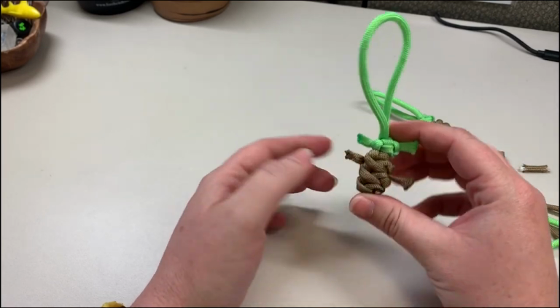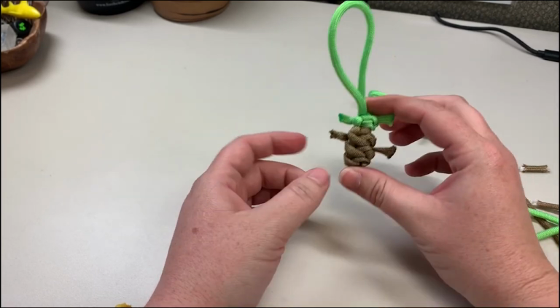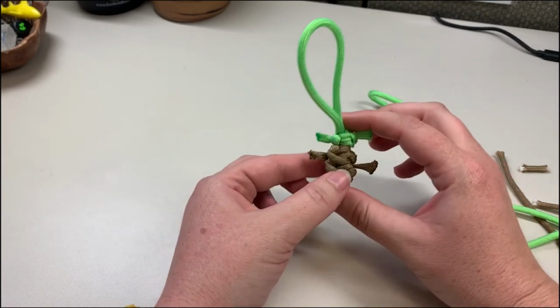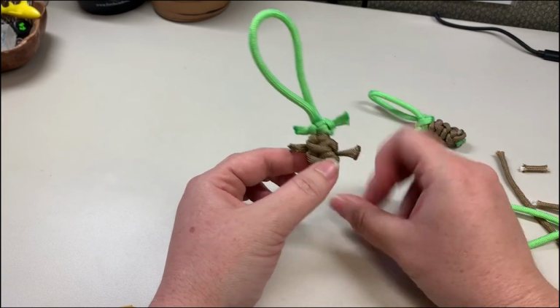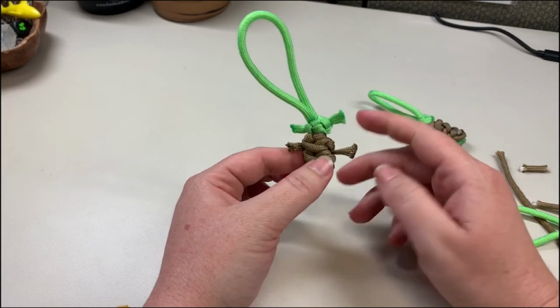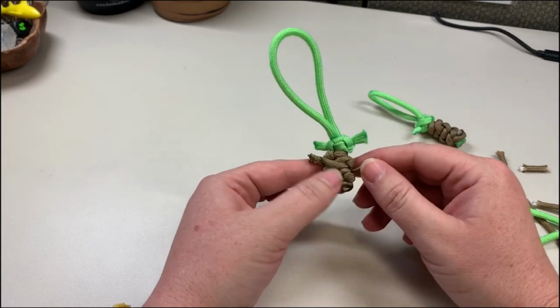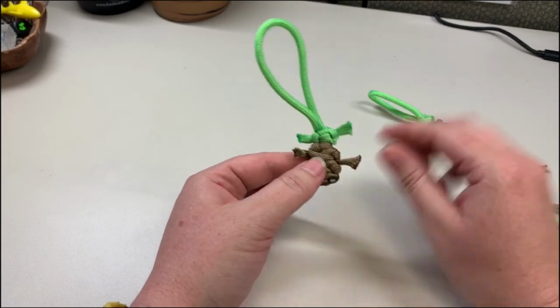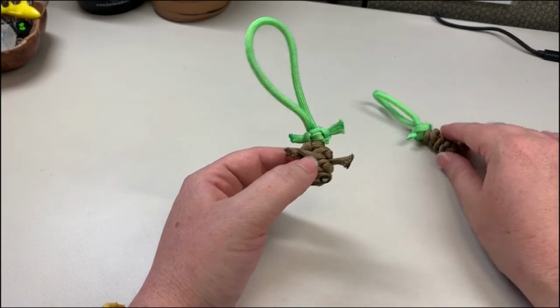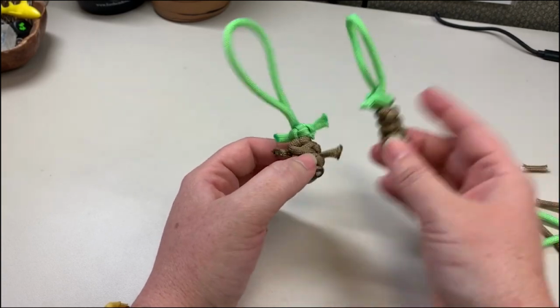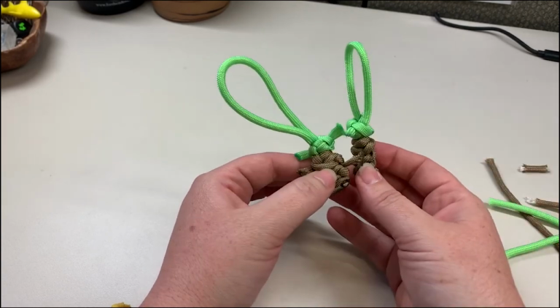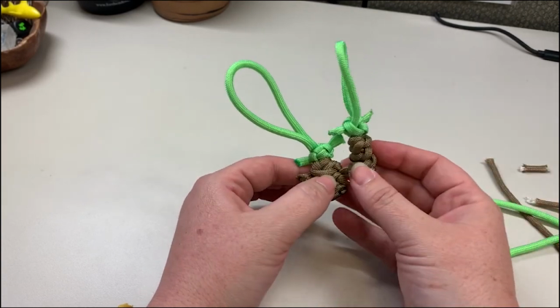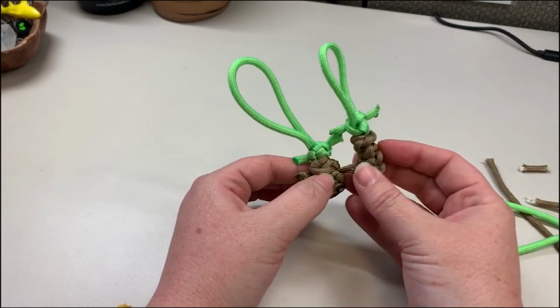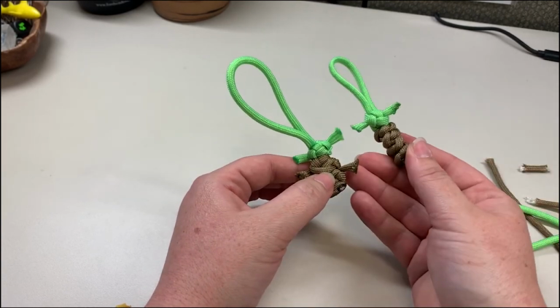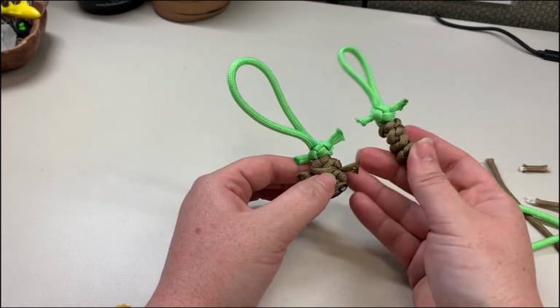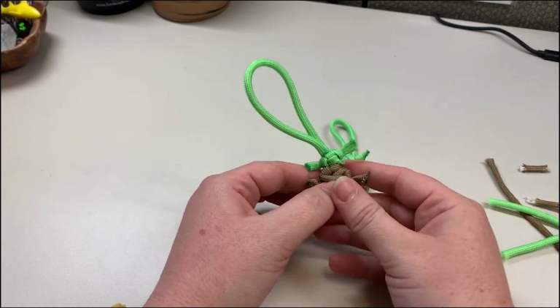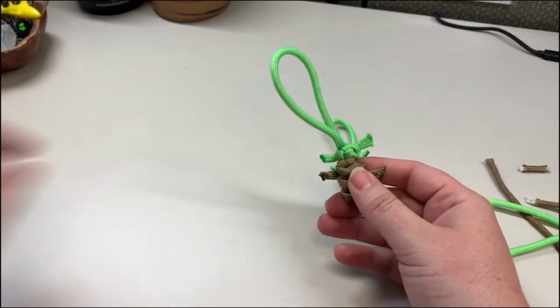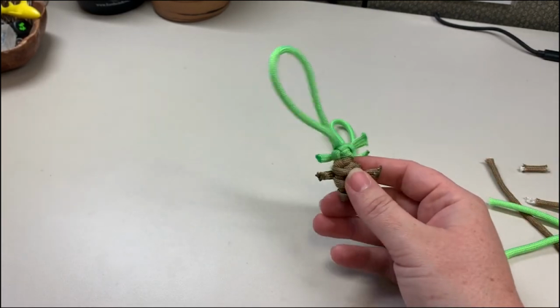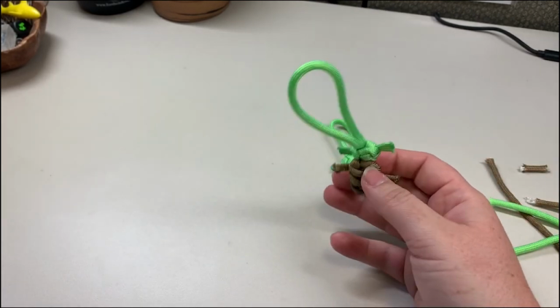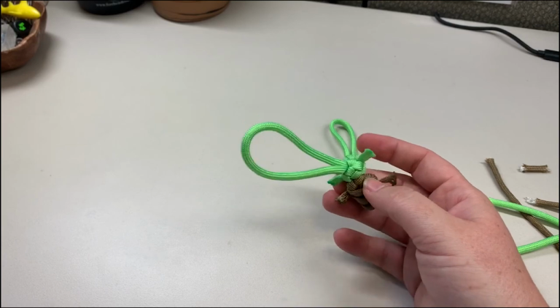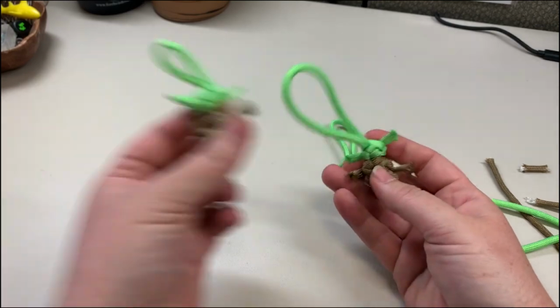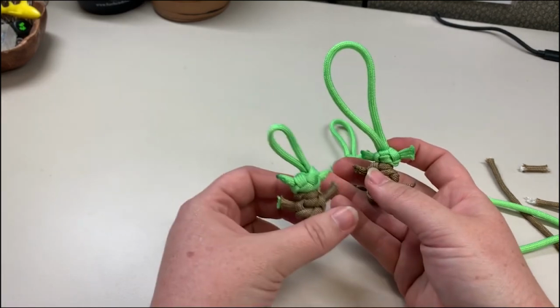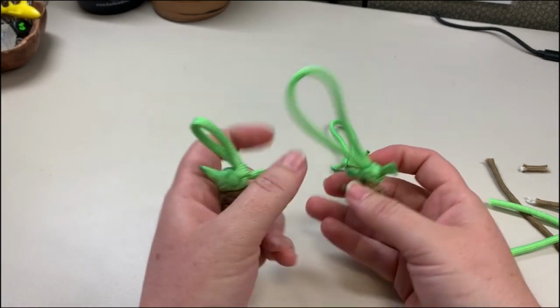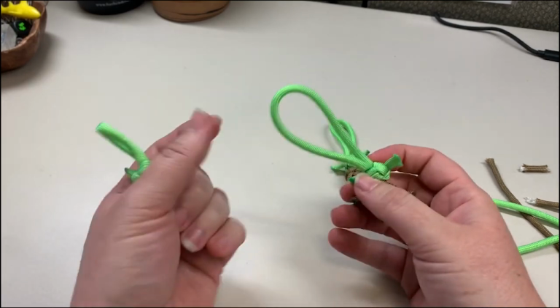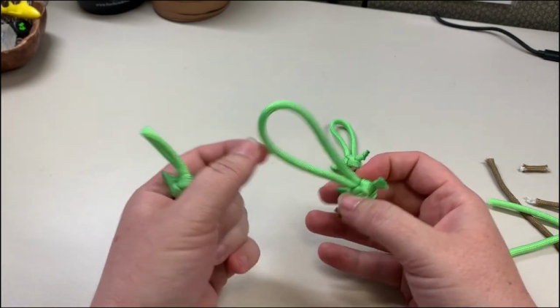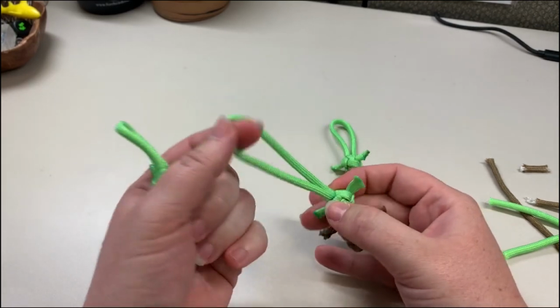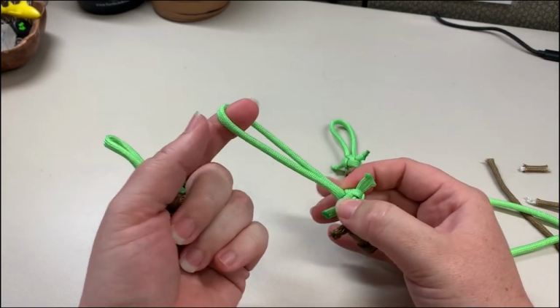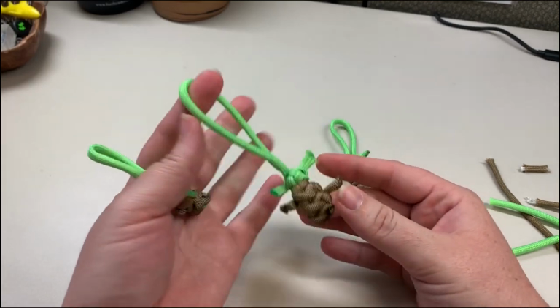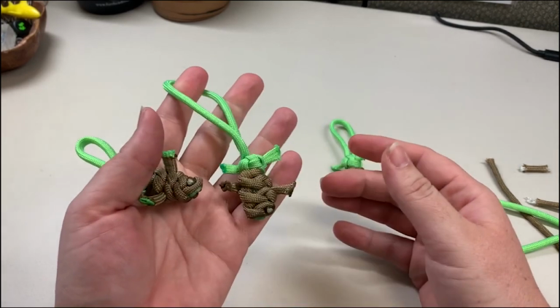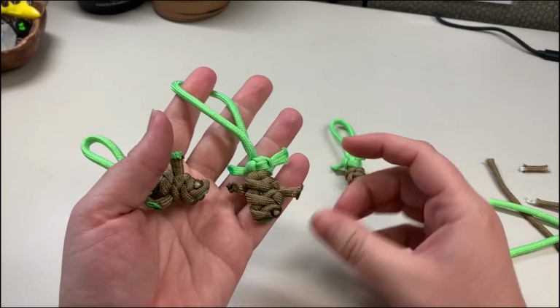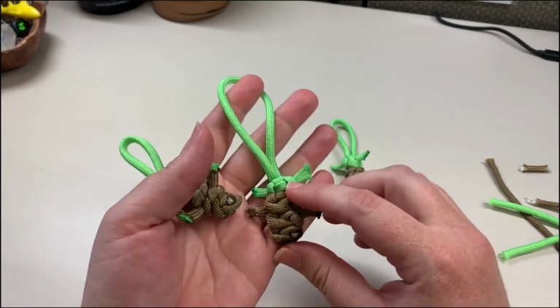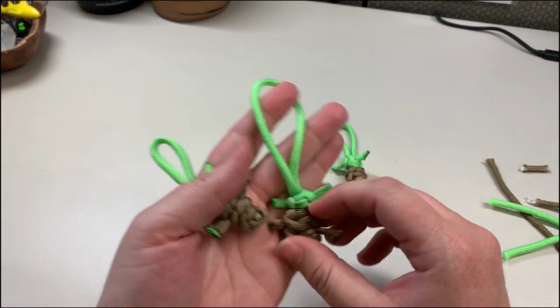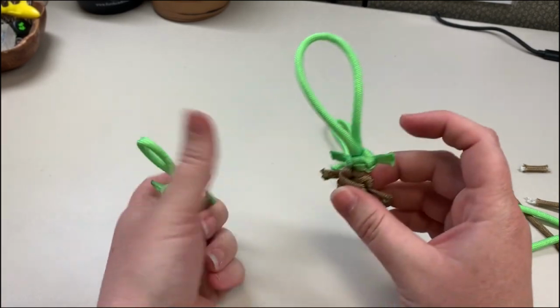And that's it — here's our little Baby Yoda! So pretty simple and easy to make, and you can add it to a key ring, add it to a backpack, or wherever you want.